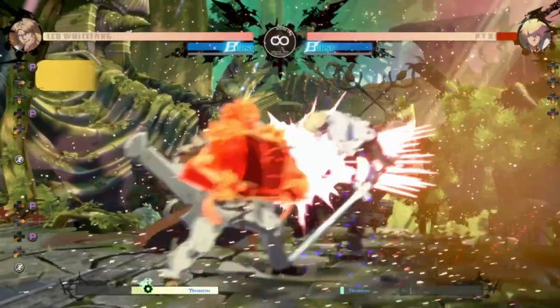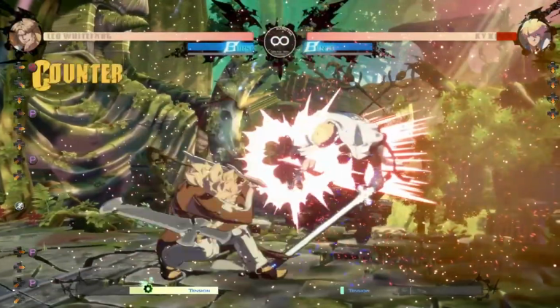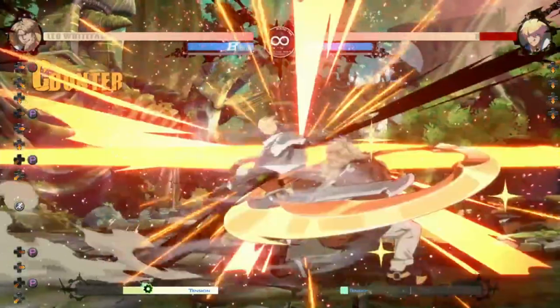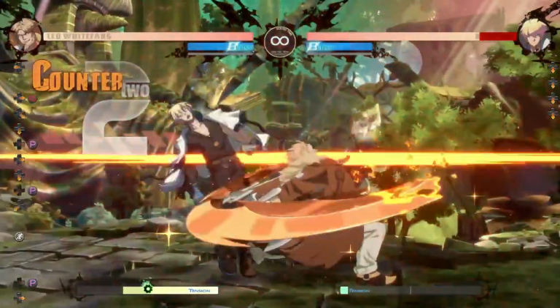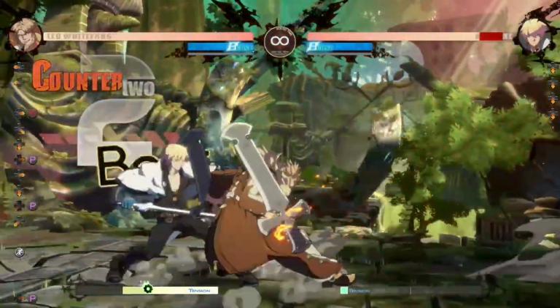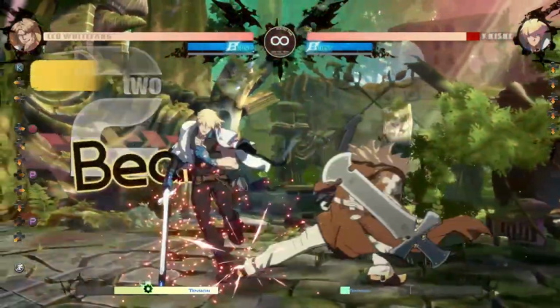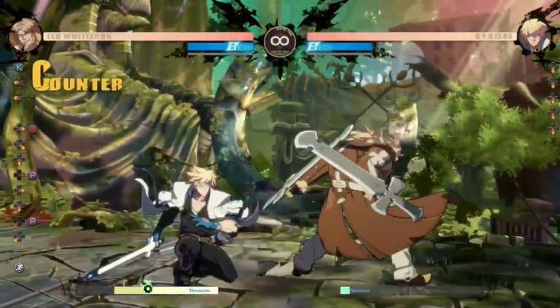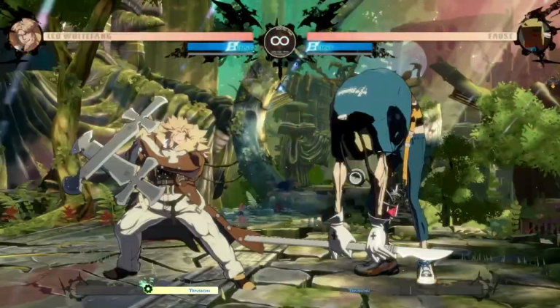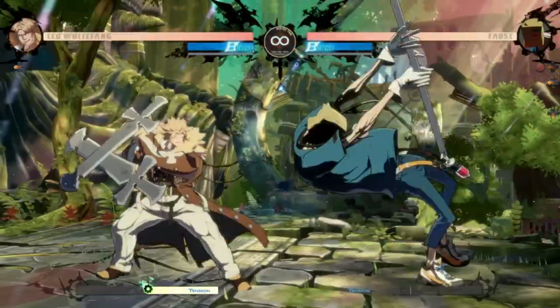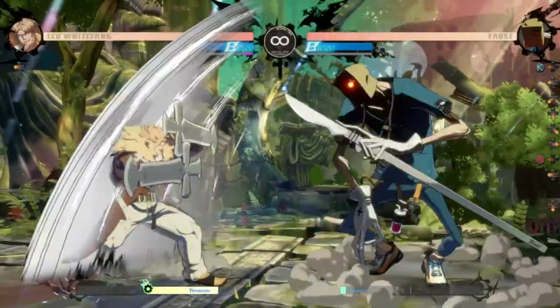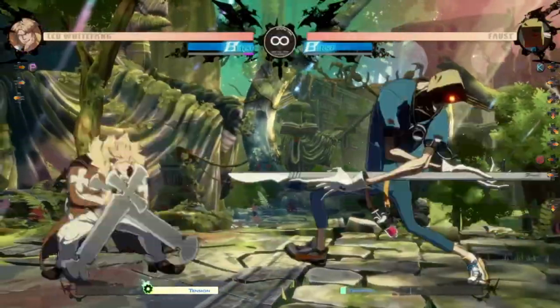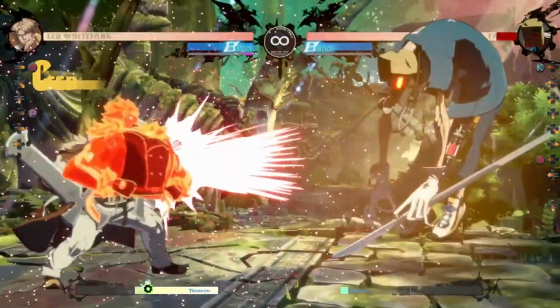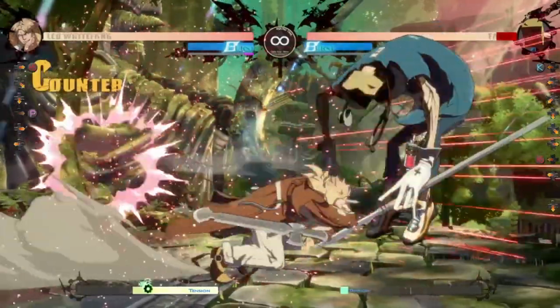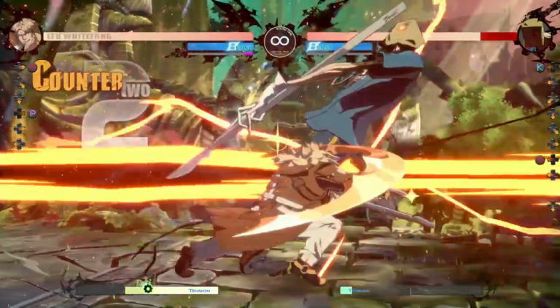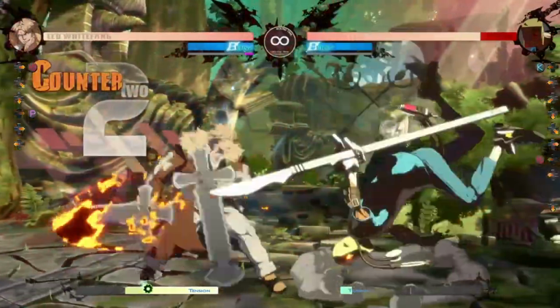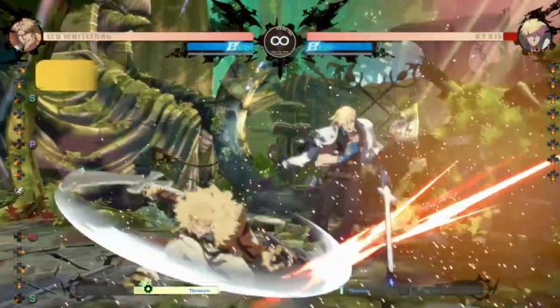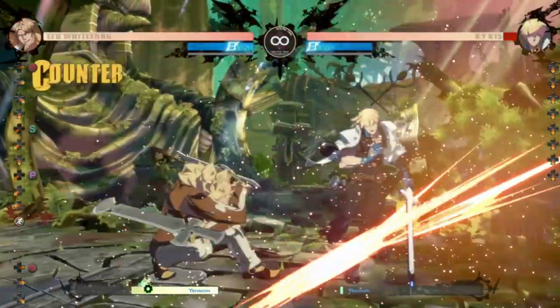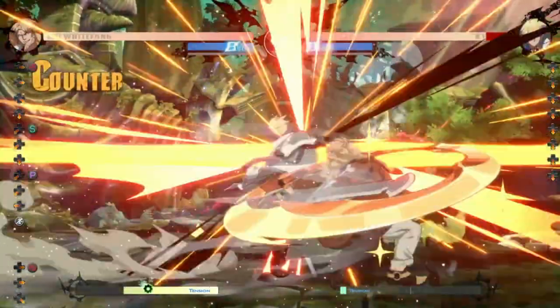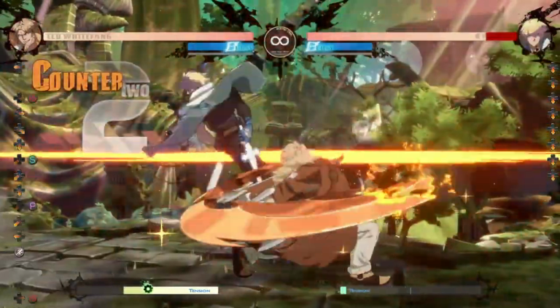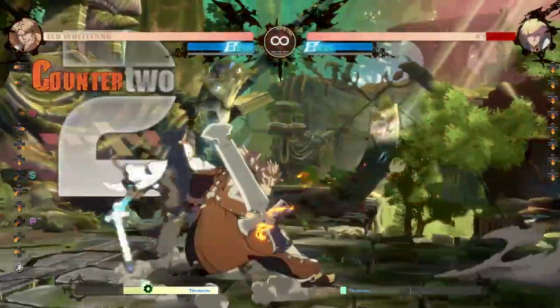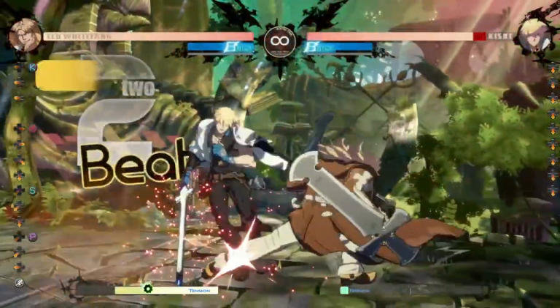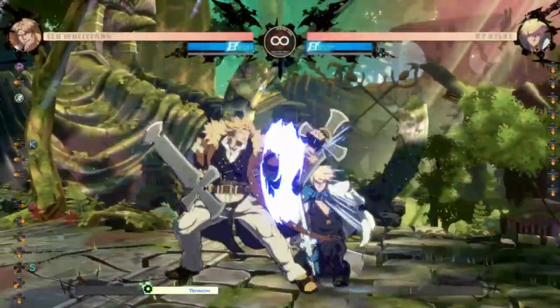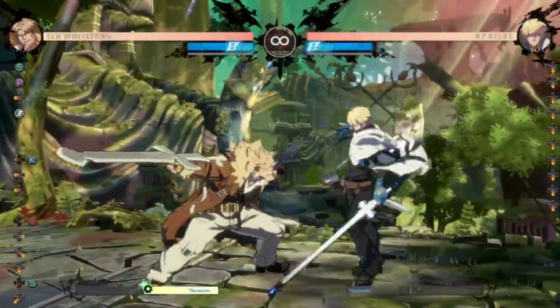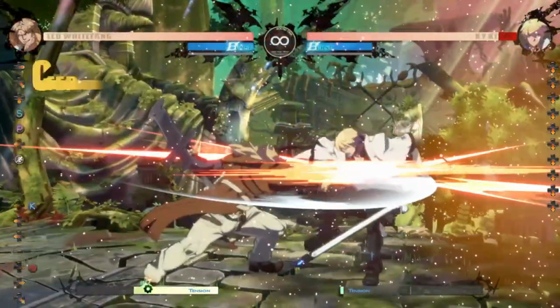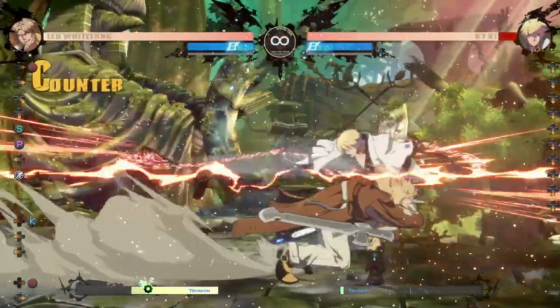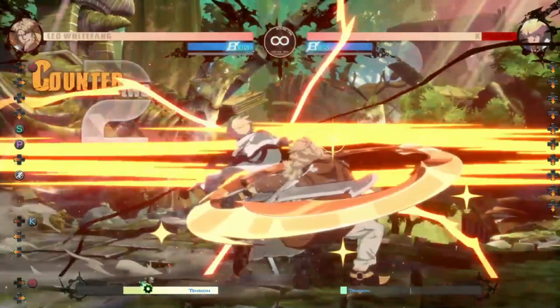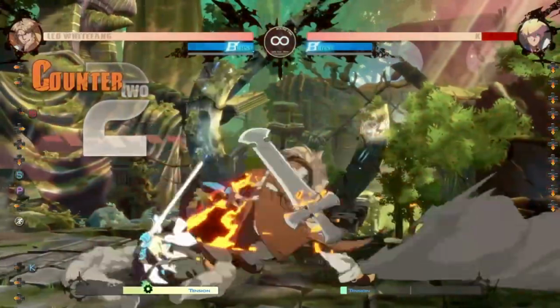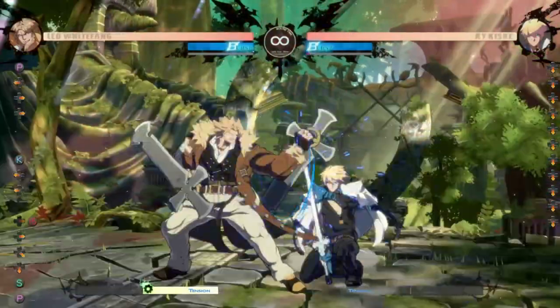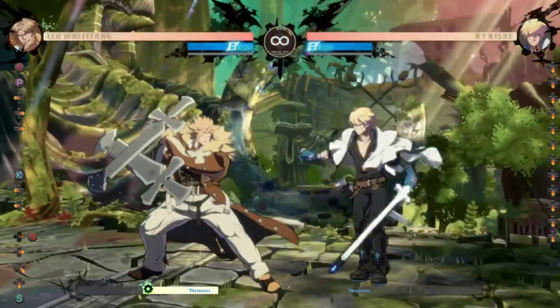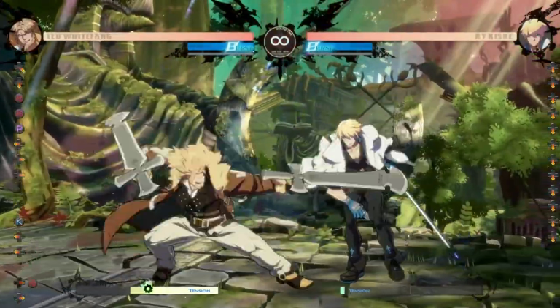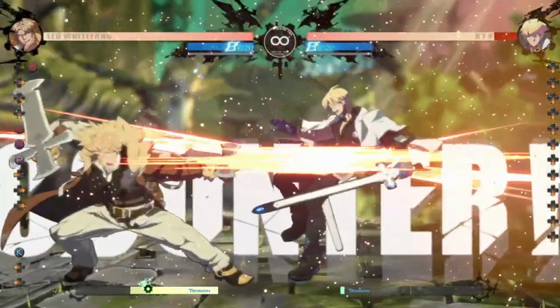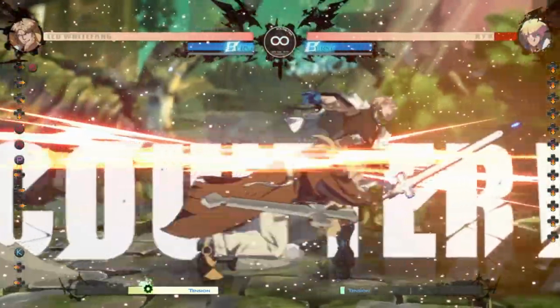Grounded counter hit 6p combos into cross-up slash. This is super important in the Faust matchup. Cross-up slash can also be comboed into off of any counter hit slash, crouching or standing, and off of heavy slash you get a small combo.